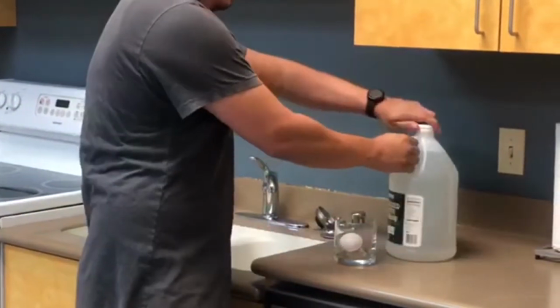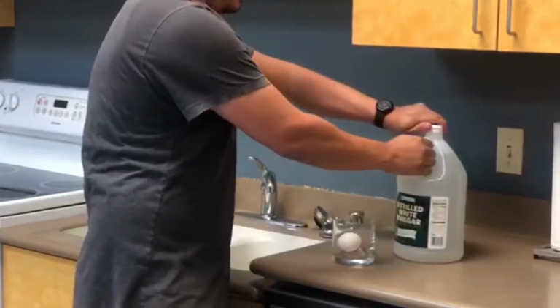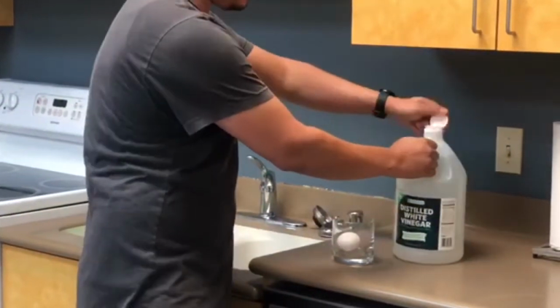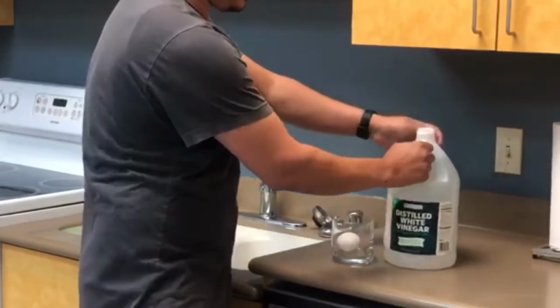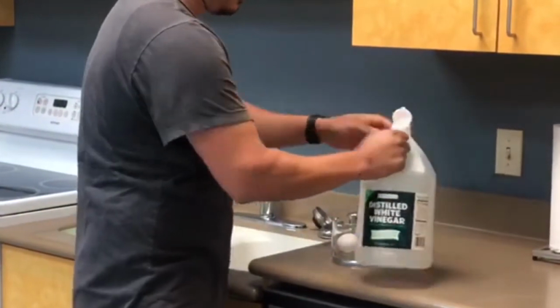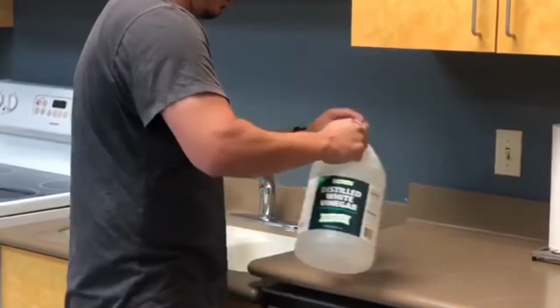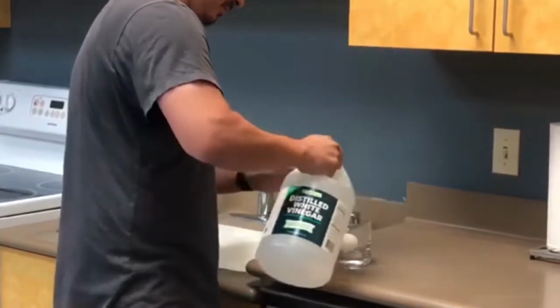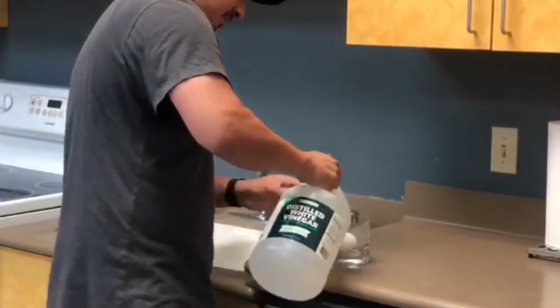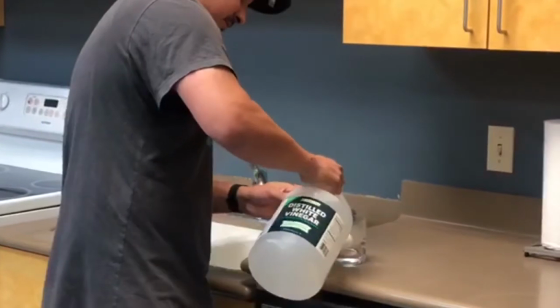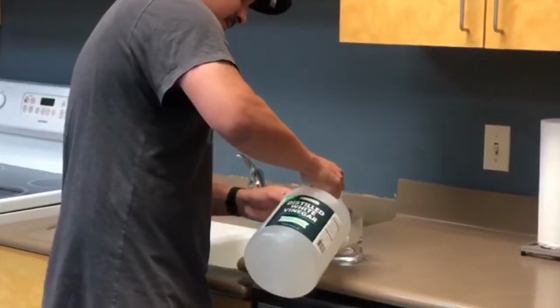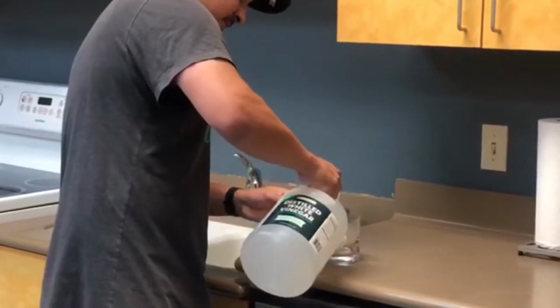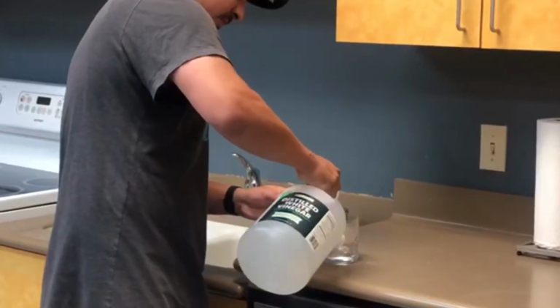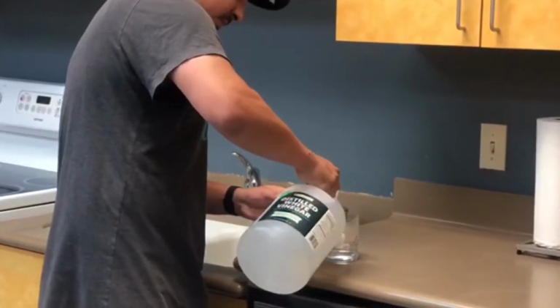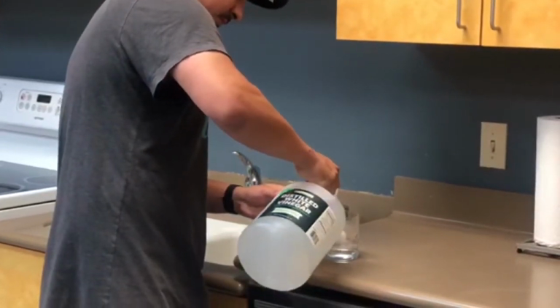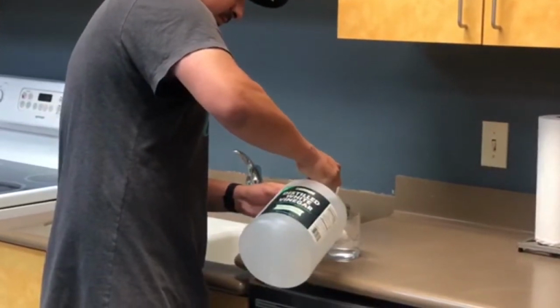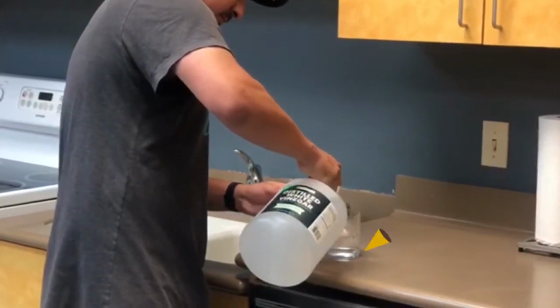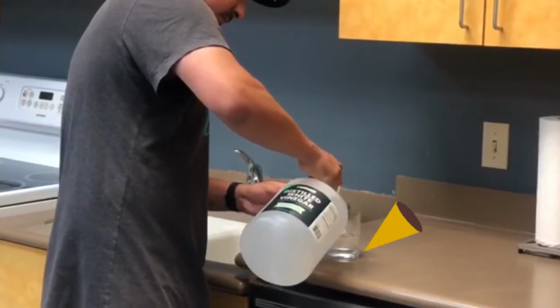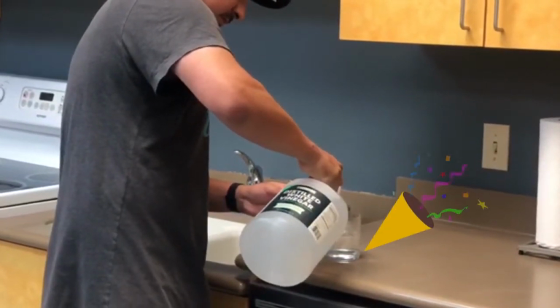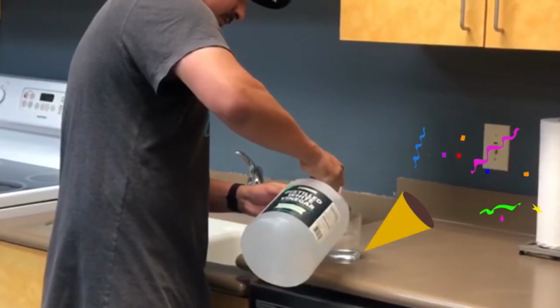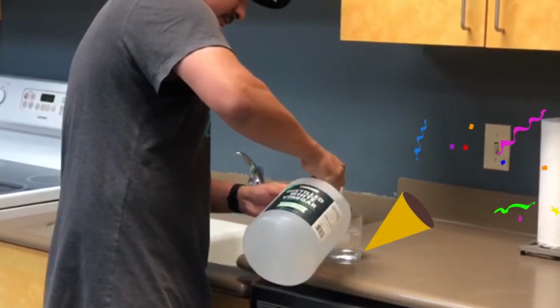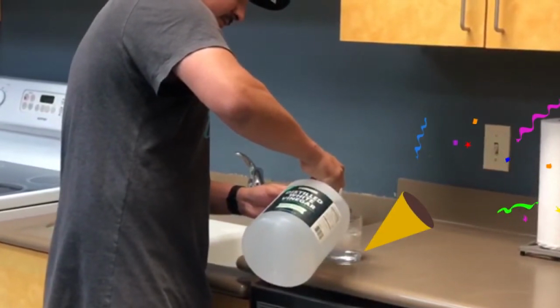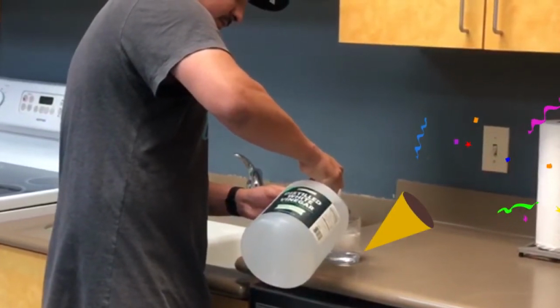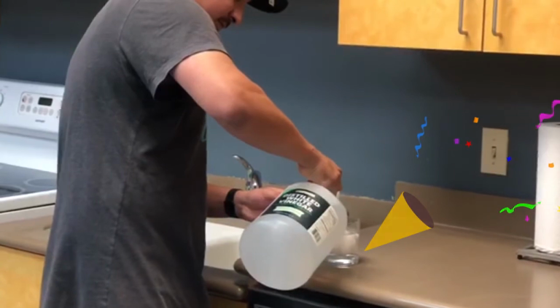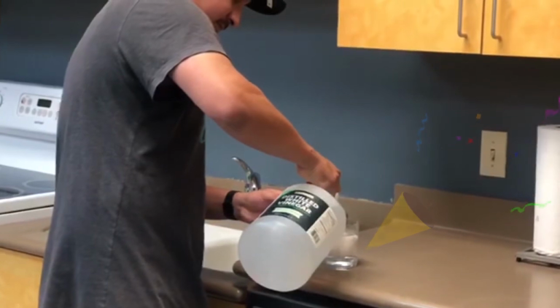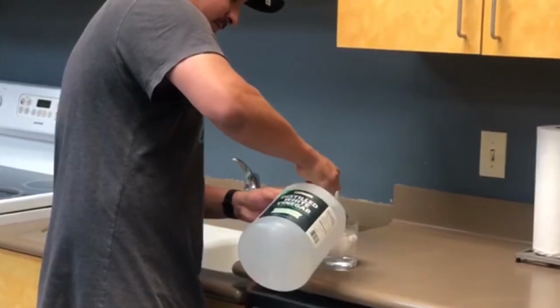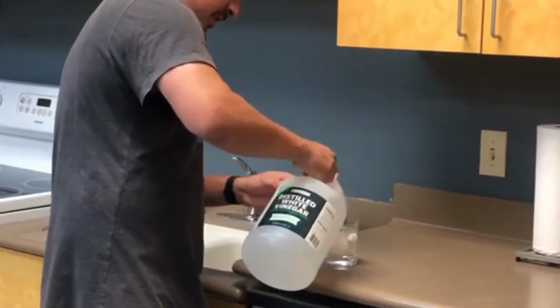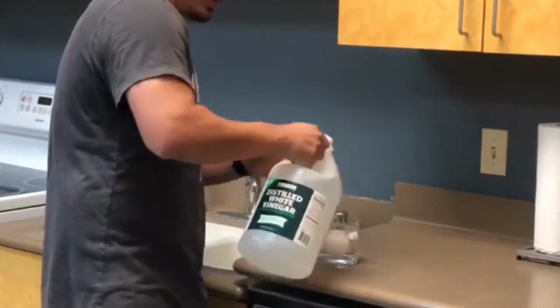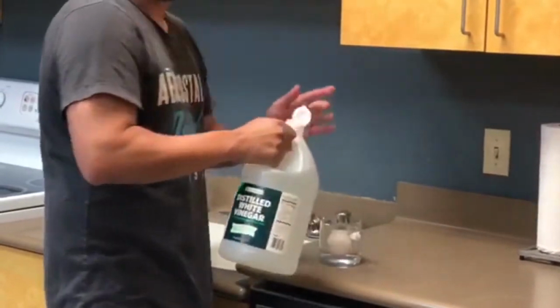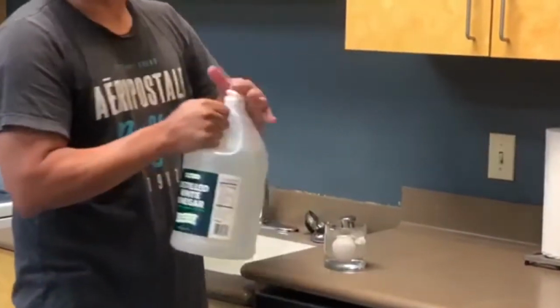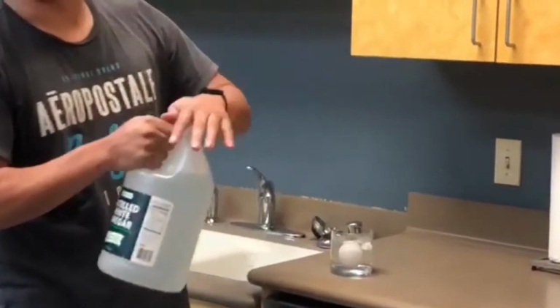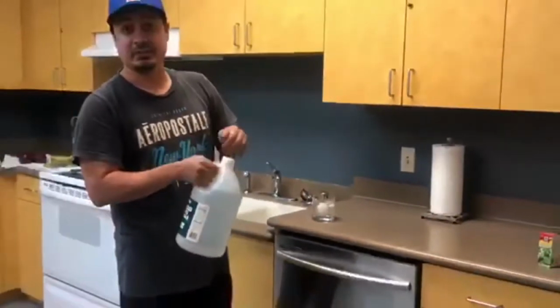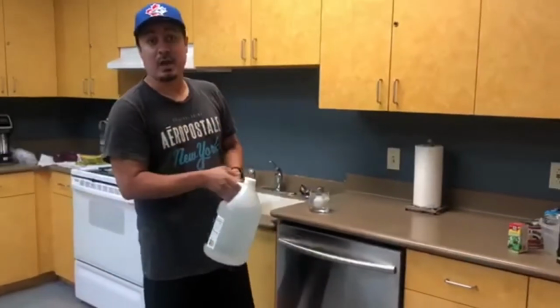We're going to pour some vinegar. Now we wait 72 hours.